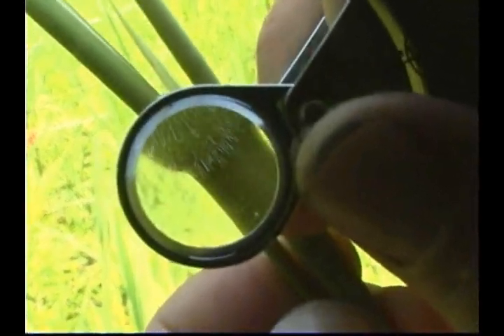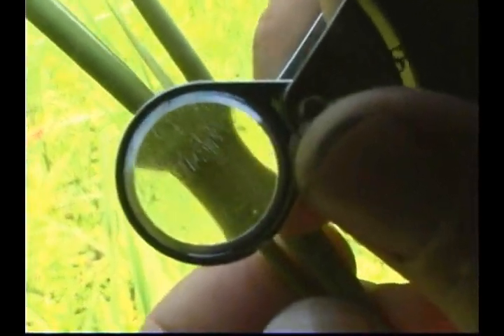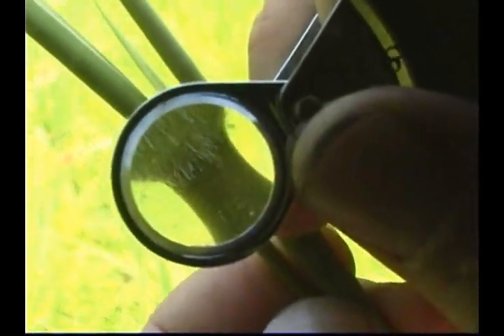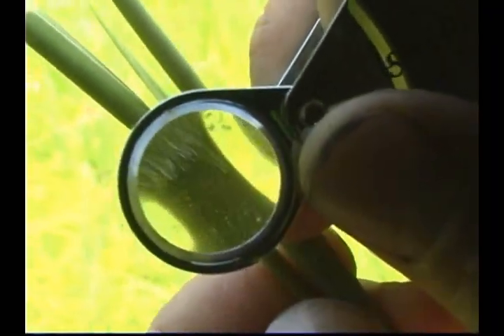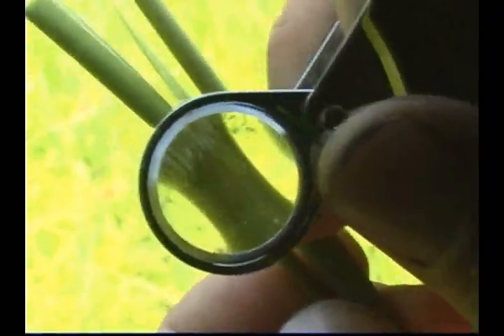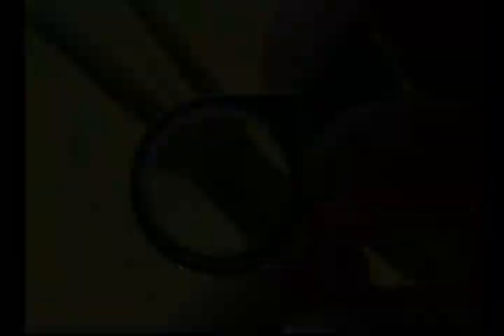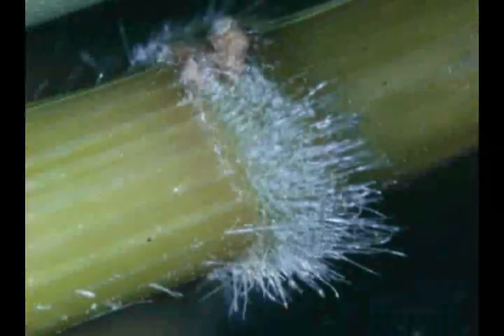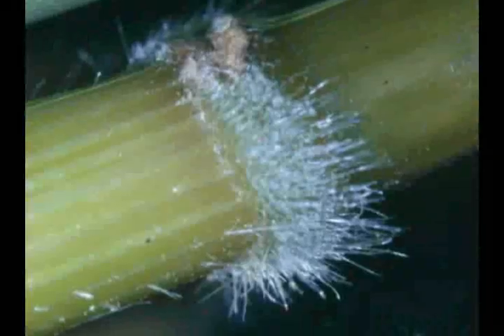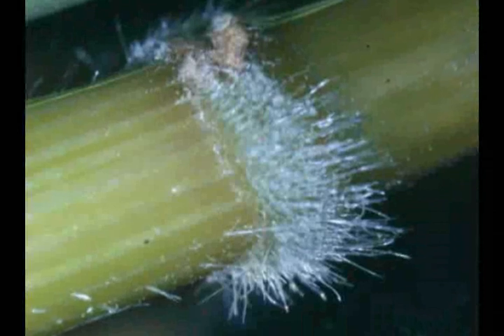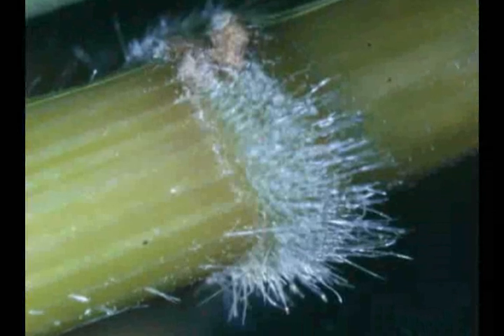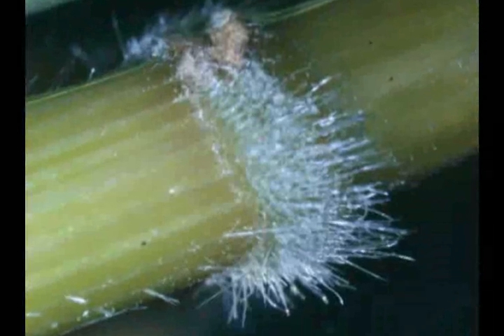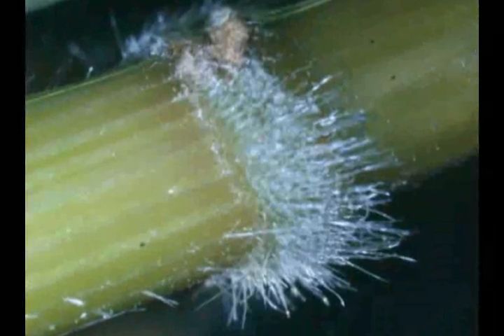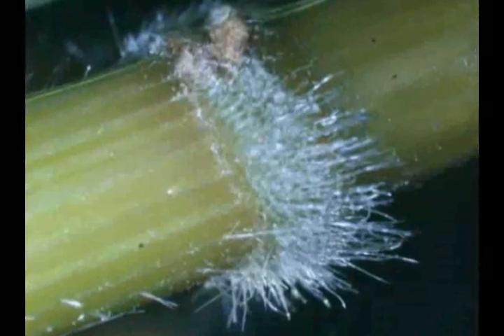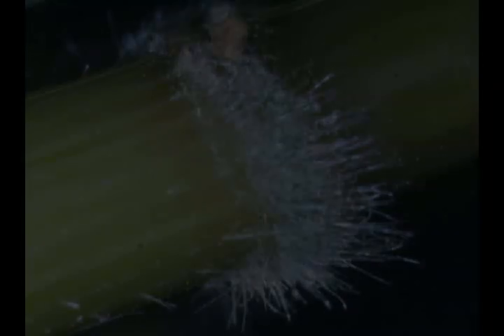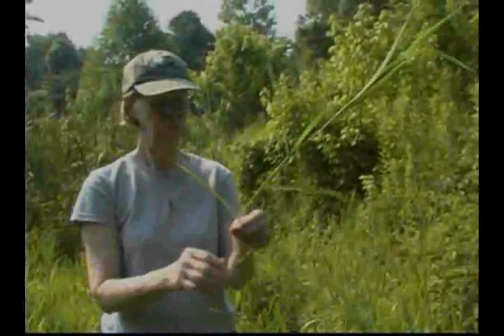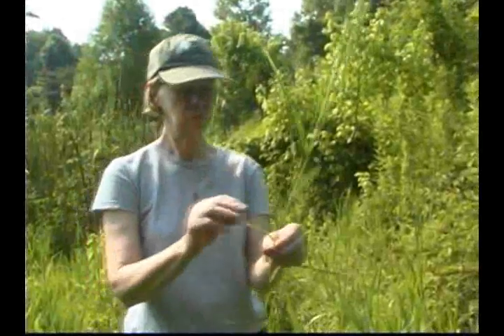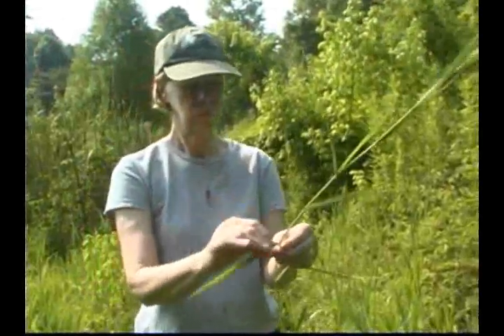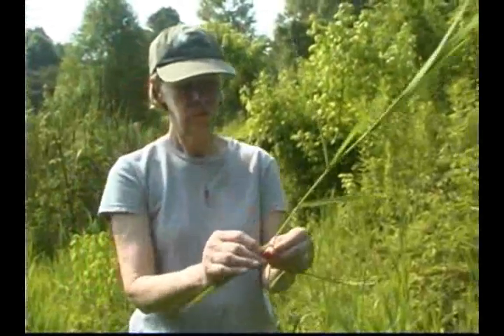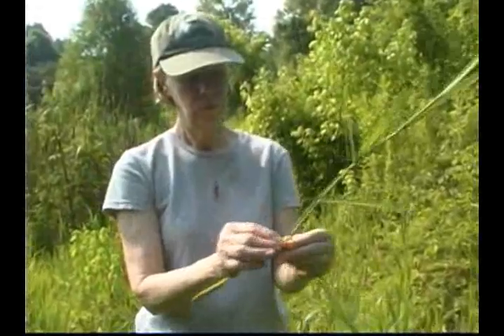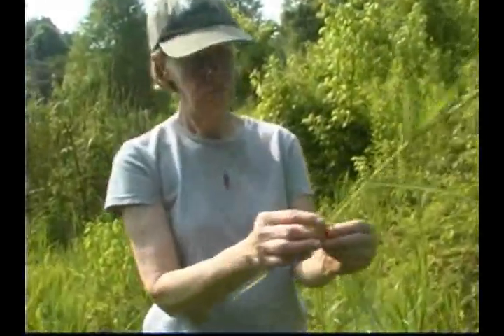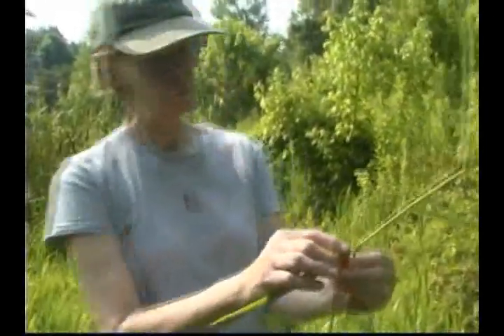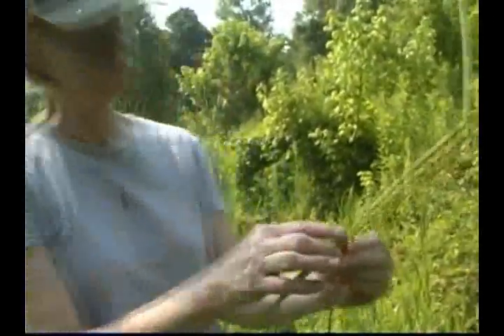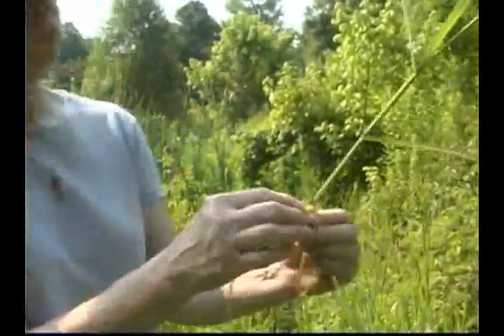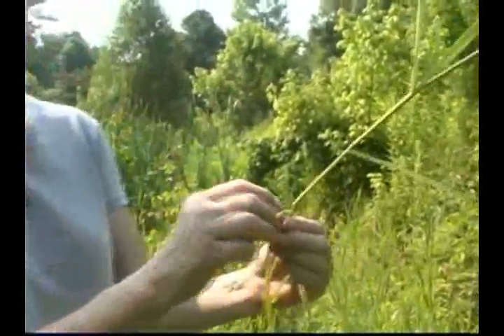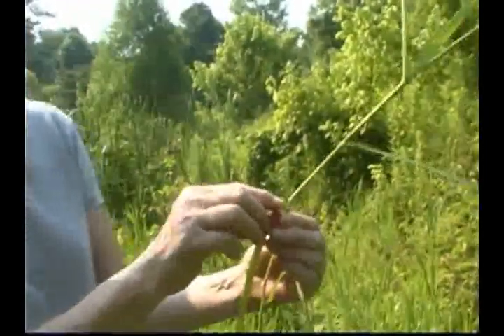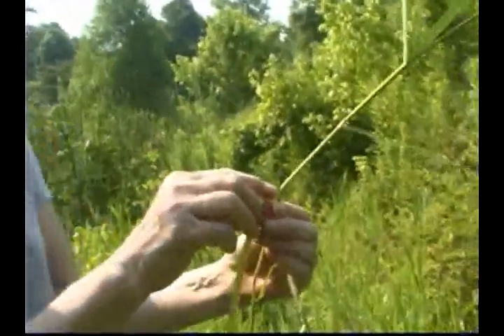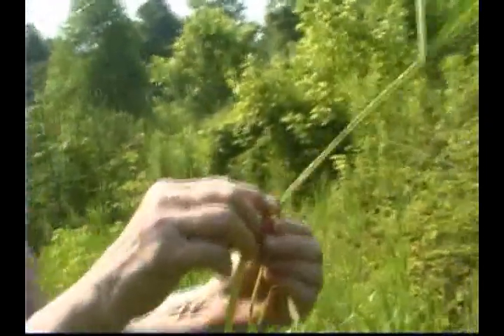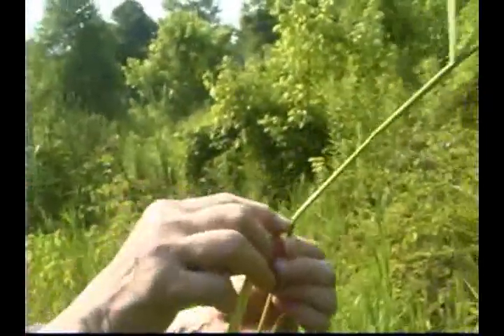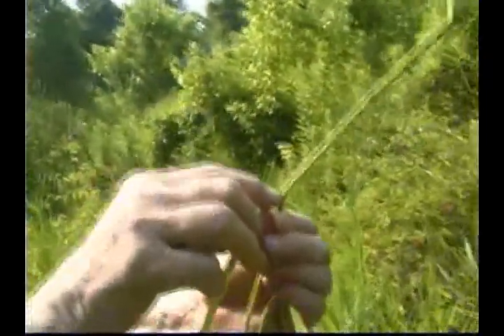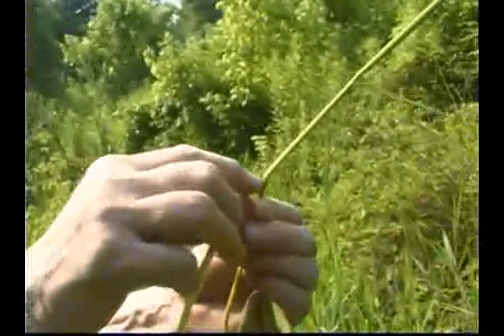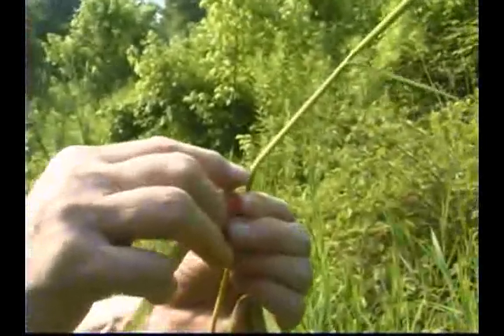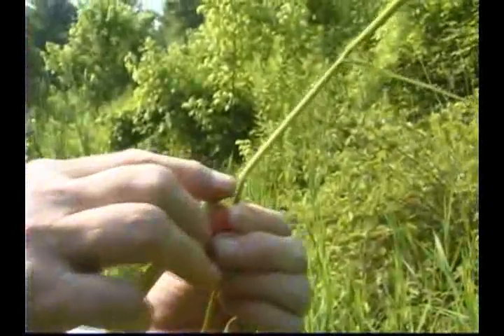Short, dense hairs encircle the nodes of the stem. The leaves are 15 to 18 centimeters long and 3 to 6 millimeters wide. Leaf margins are finely but sharply toothed. The ligule is membranous and forms a scale-like collar.